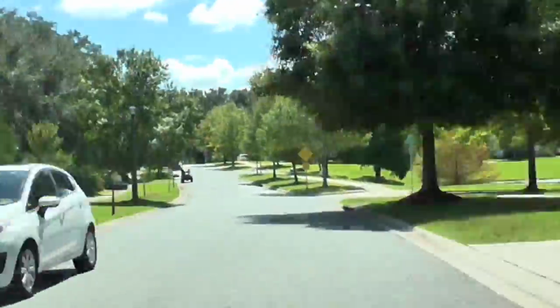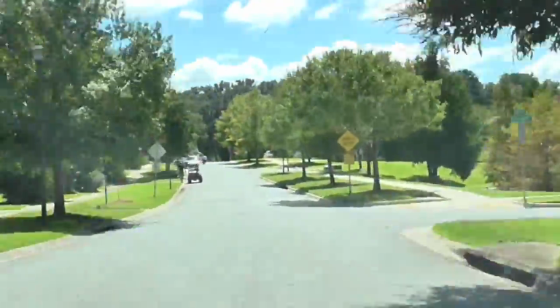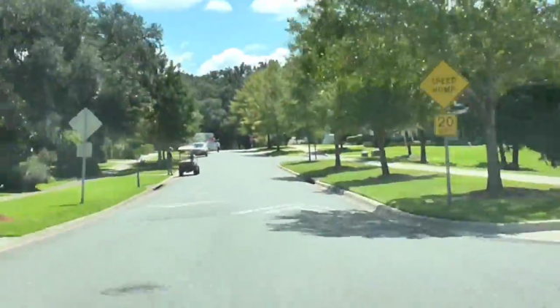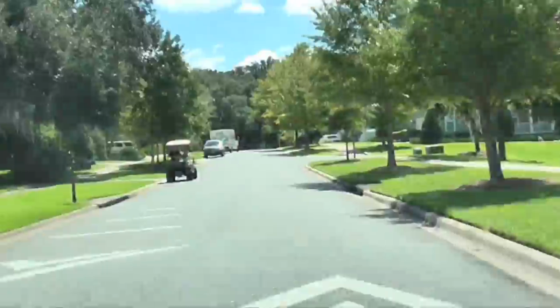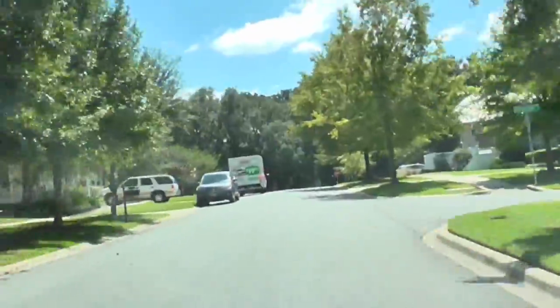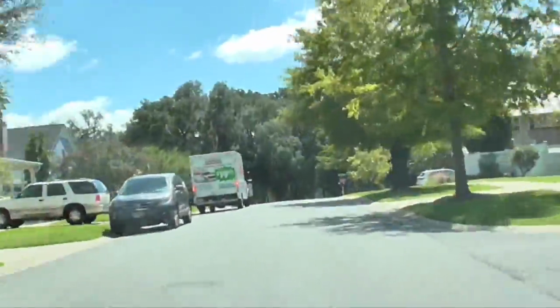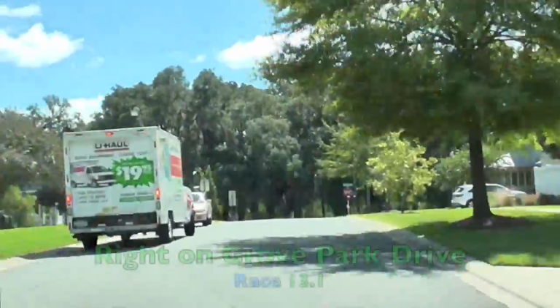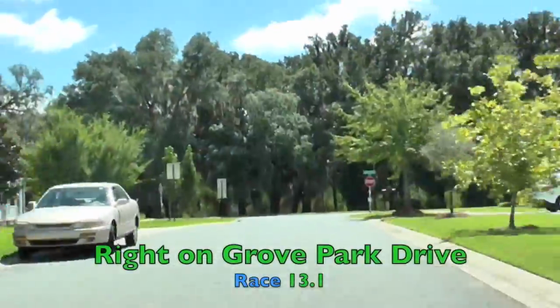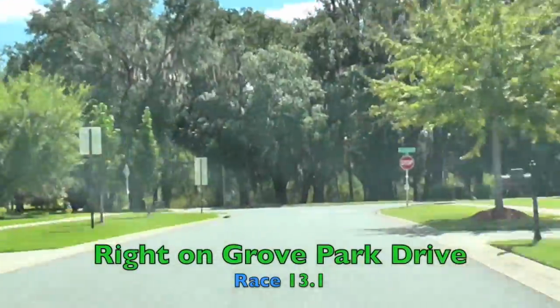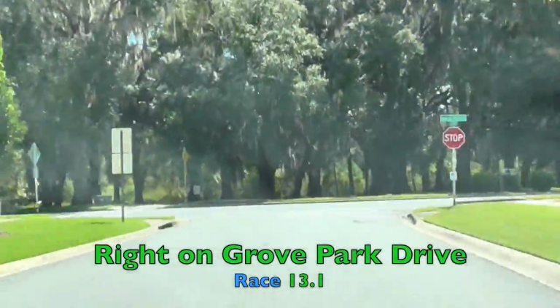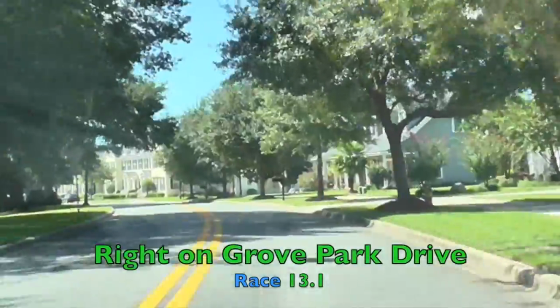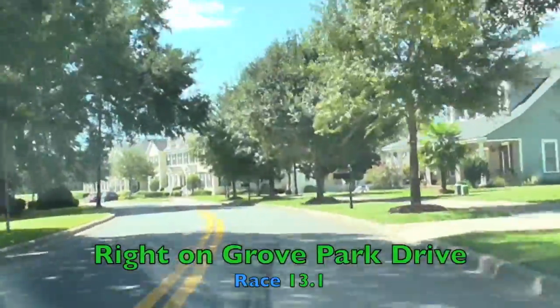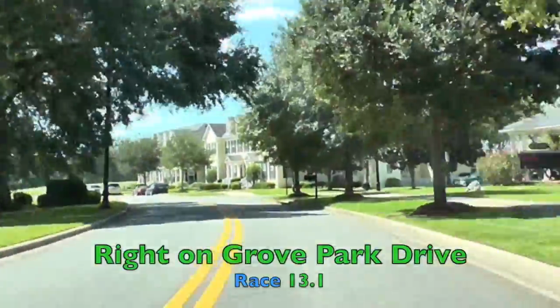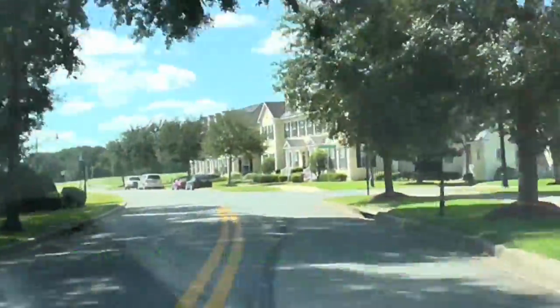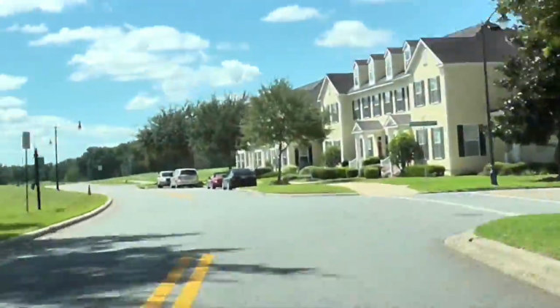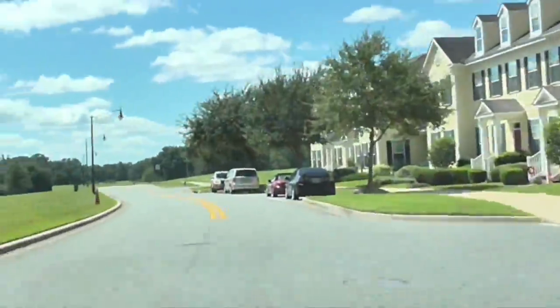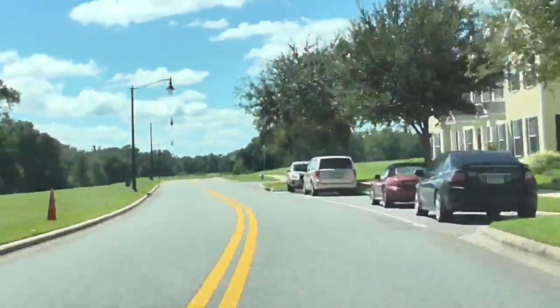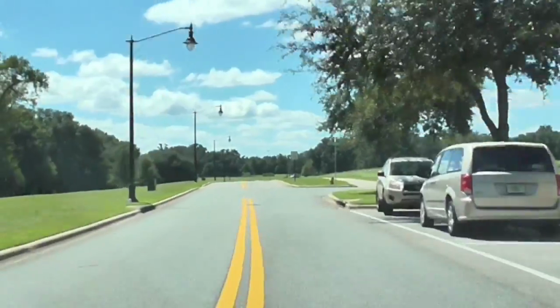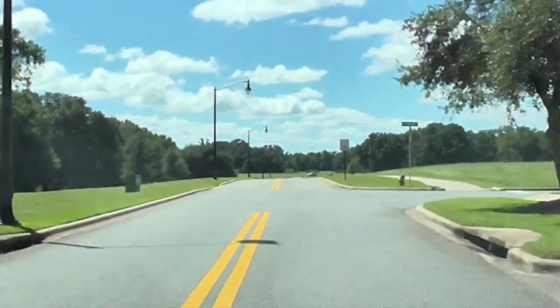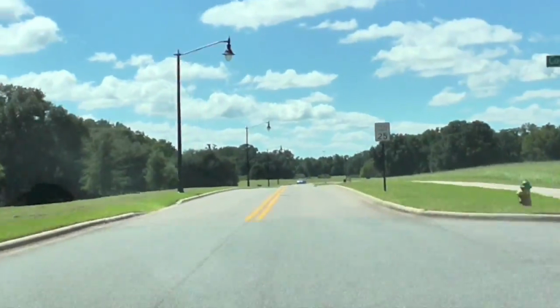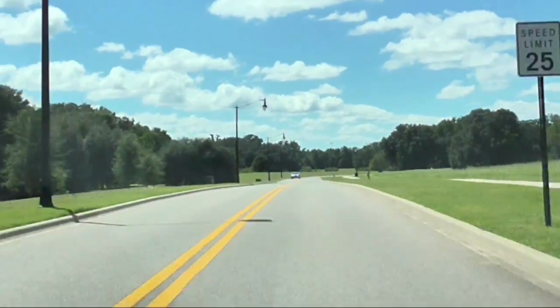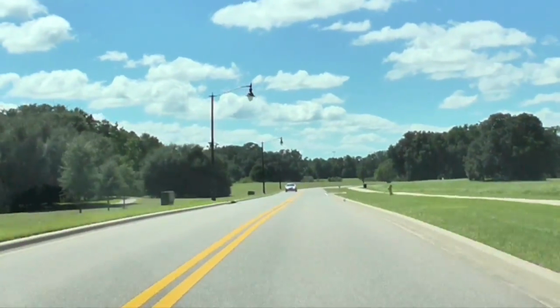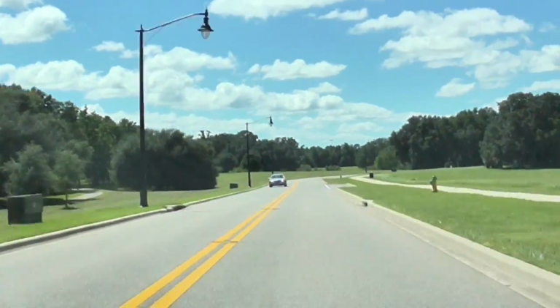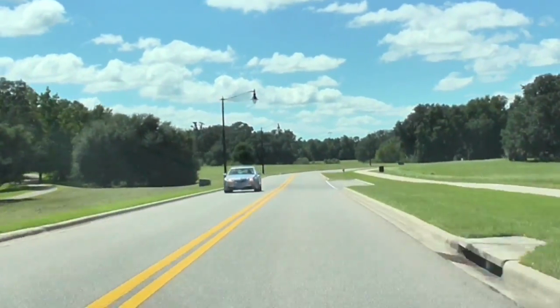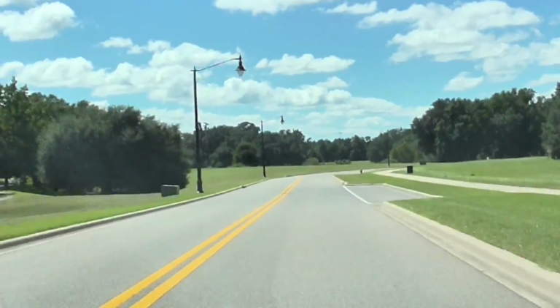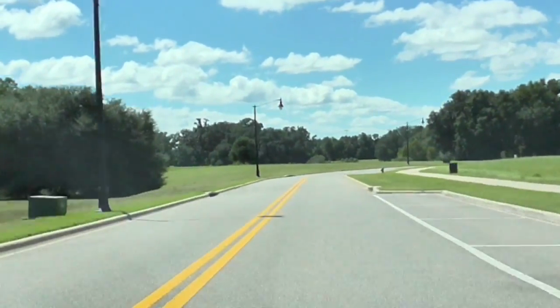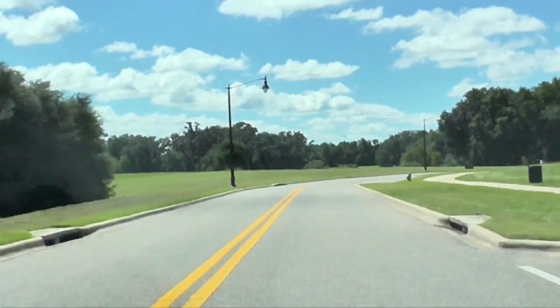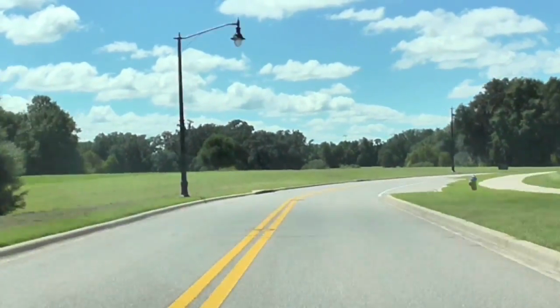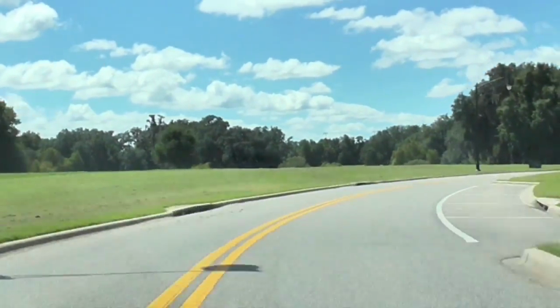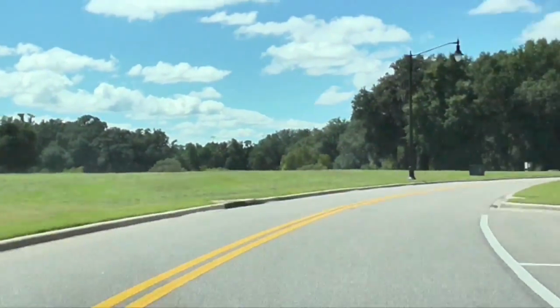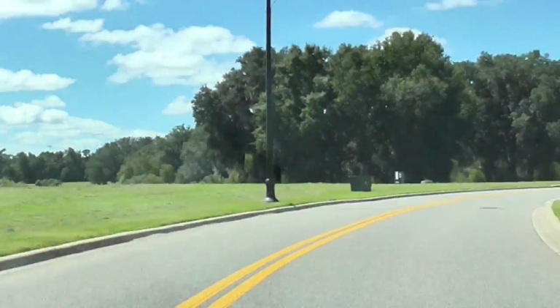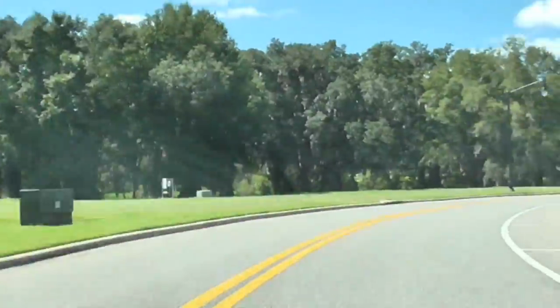There are little speed bumps on this road as well, so just be aware of that. At the end of the road, we'll take a quick right. The road's going to flatten out or be slightly downhill, so it'll give you a chance to make up a little bit of time you might have lost on that hill.